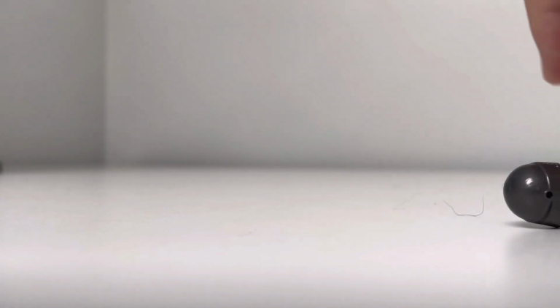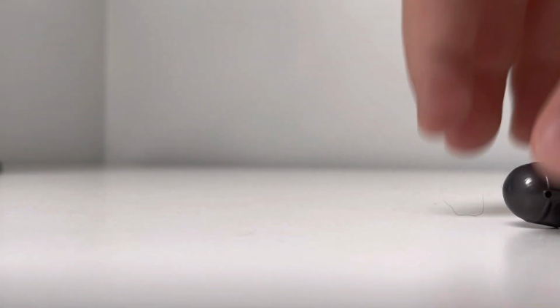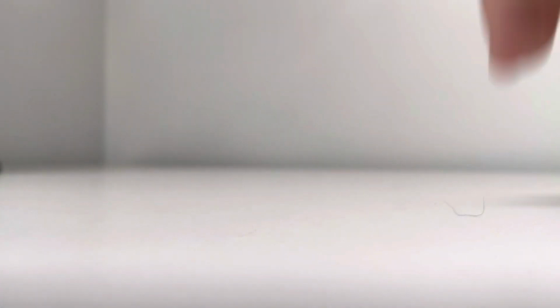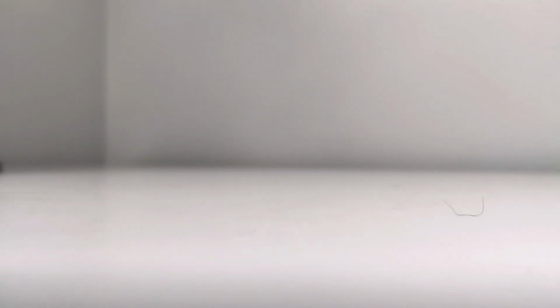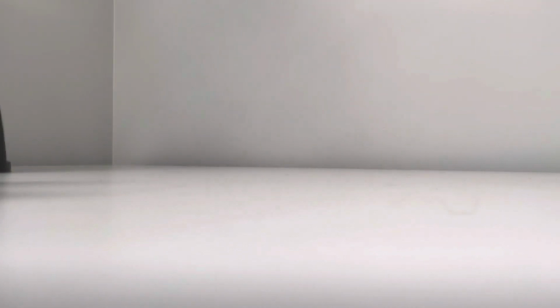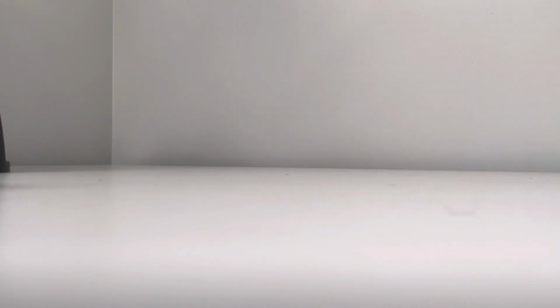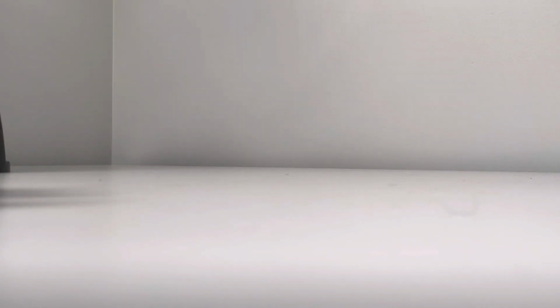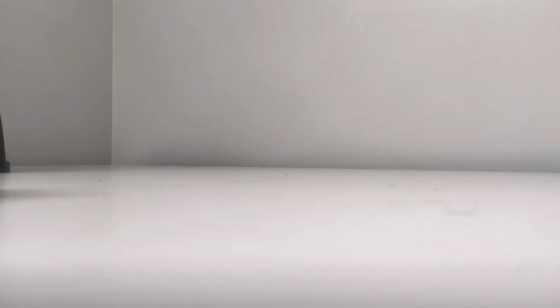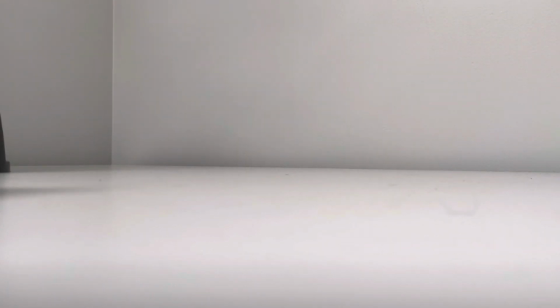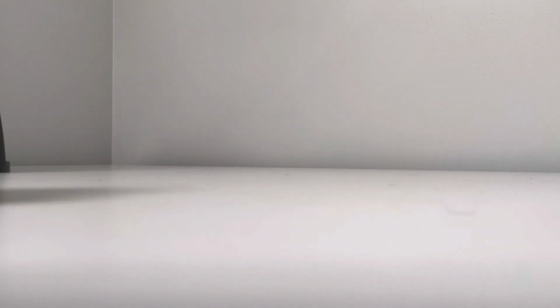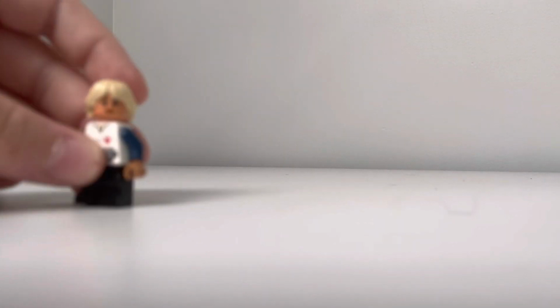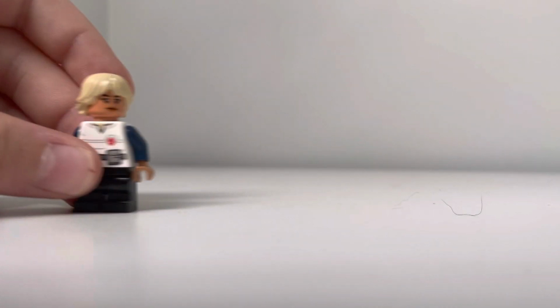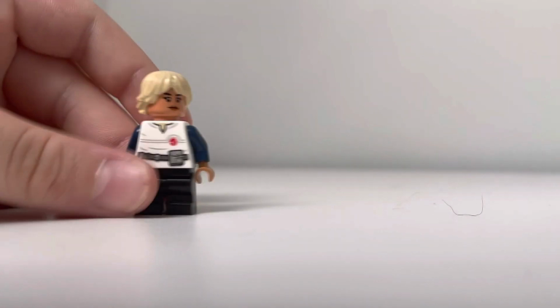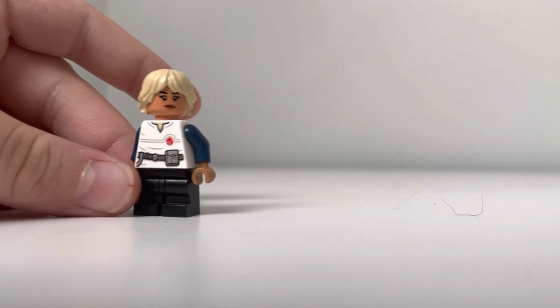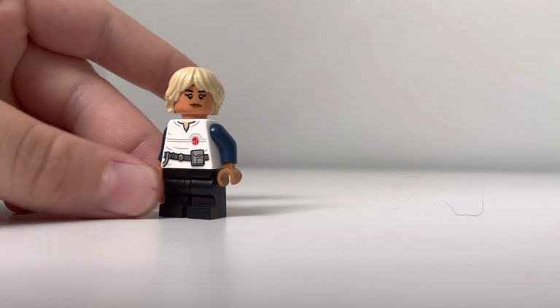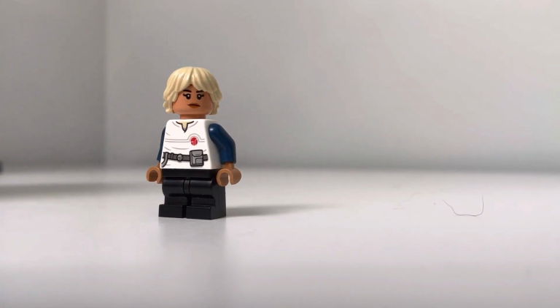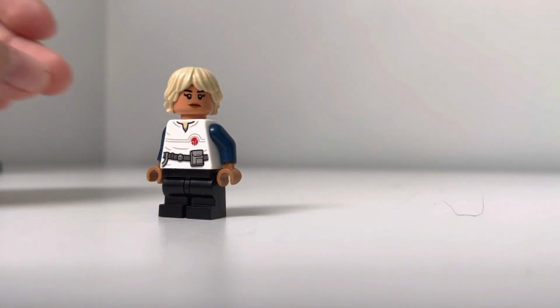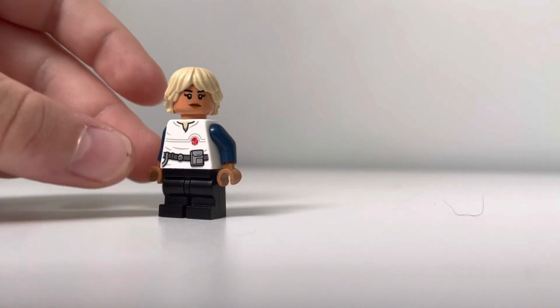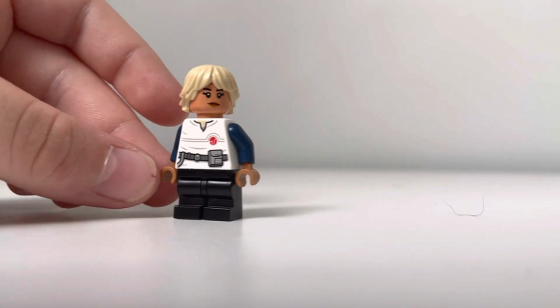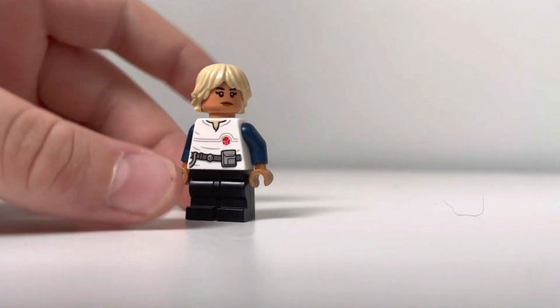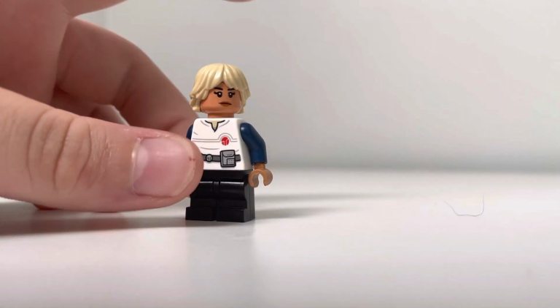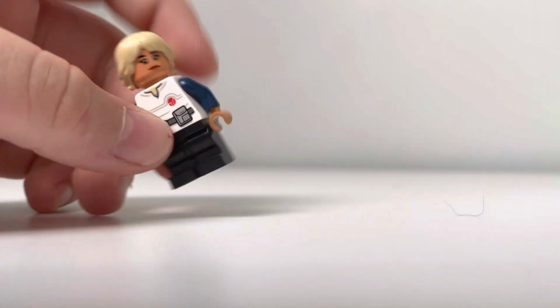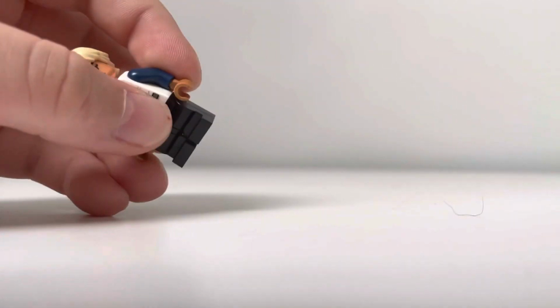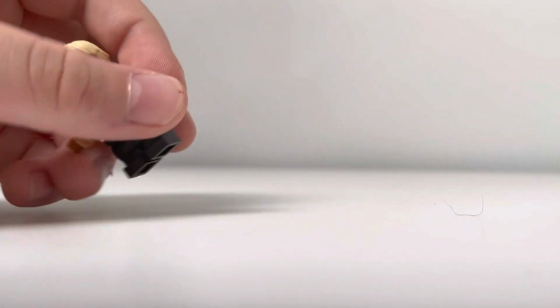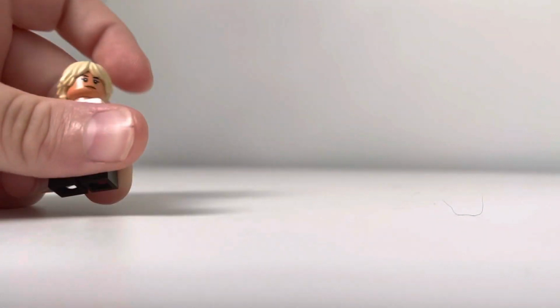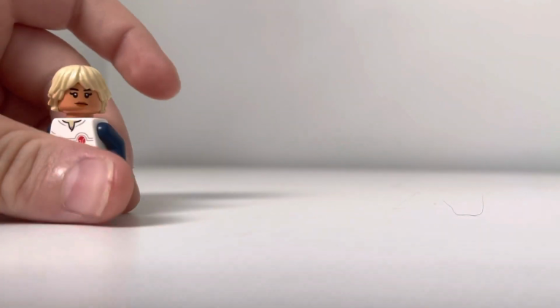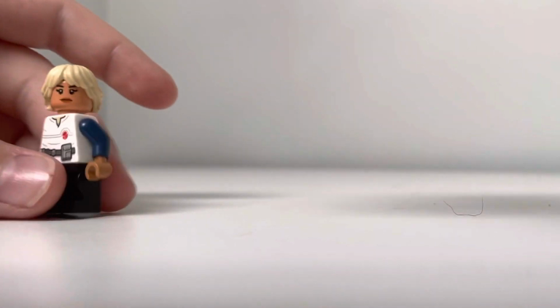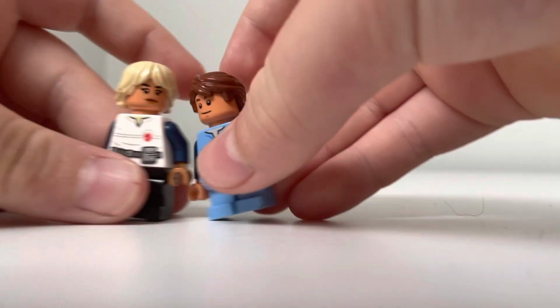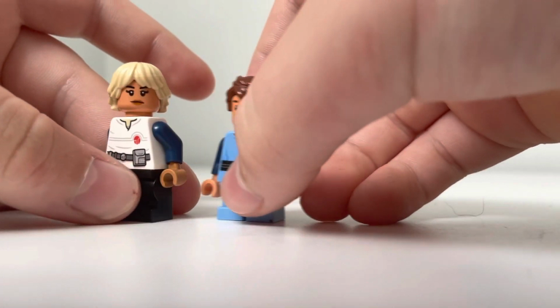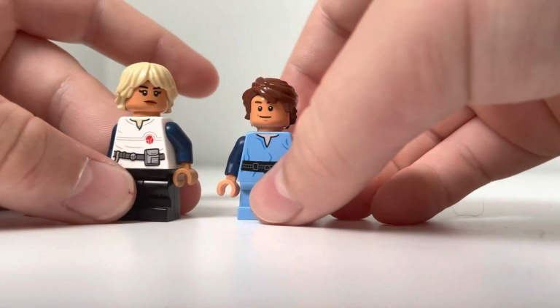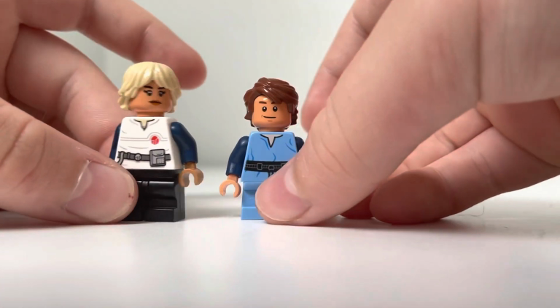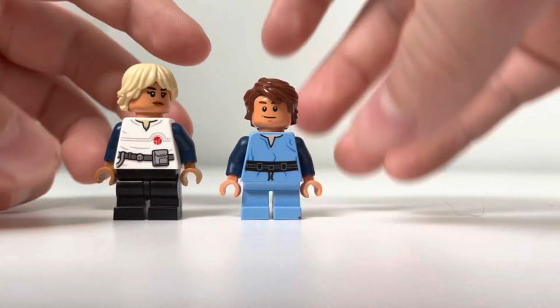Our last figure, and probably my favorite custom figure that I've made, is this Omega. I really like how she turned out — like the skin tone — and she goes perfectly with Boba Fett.